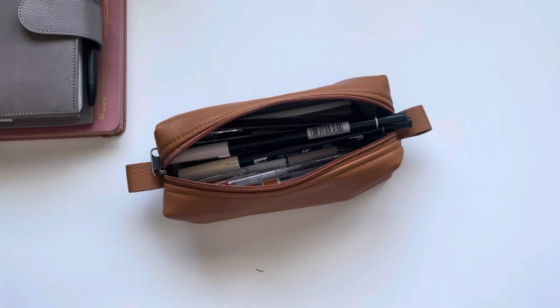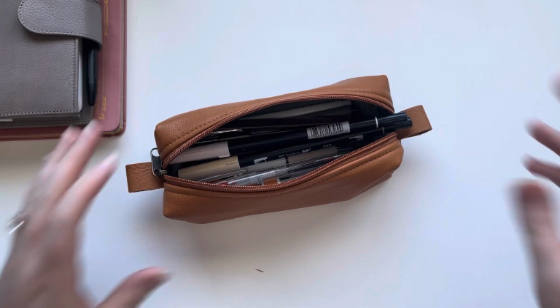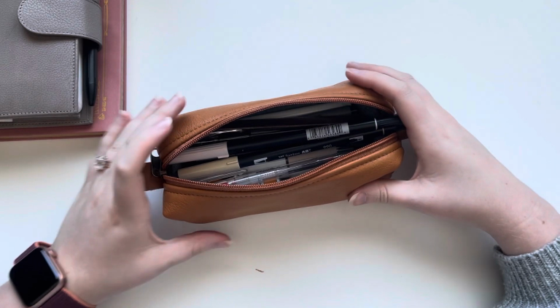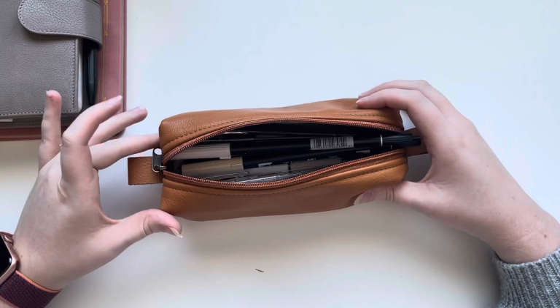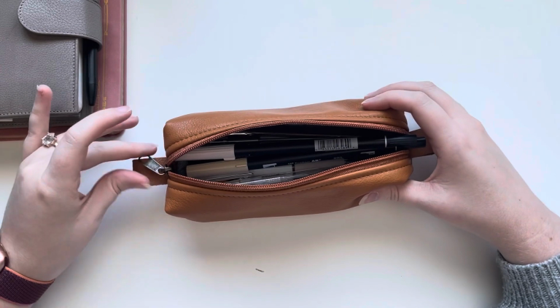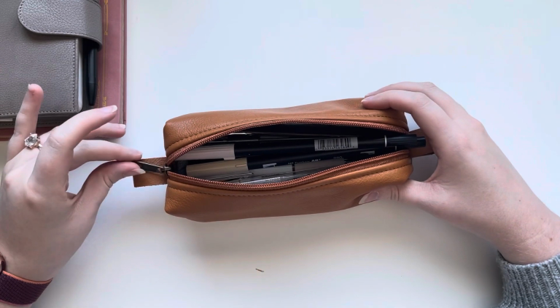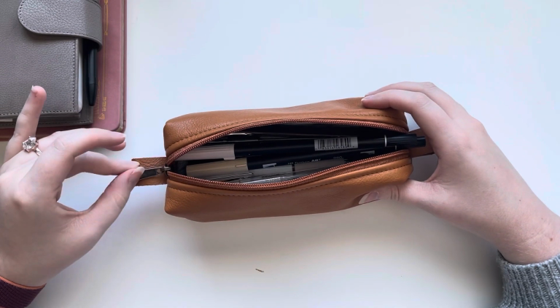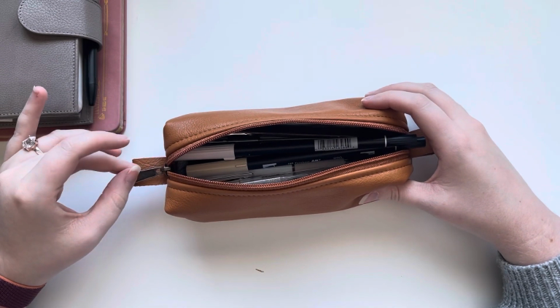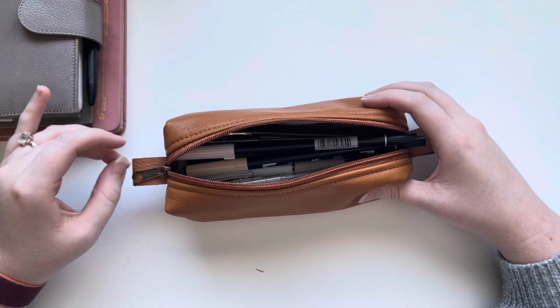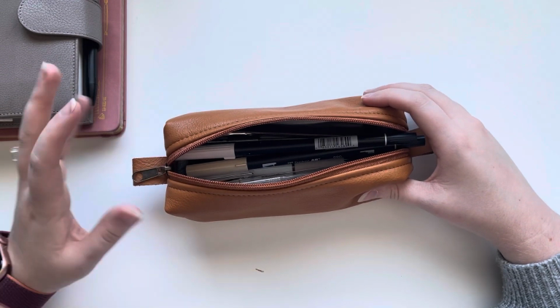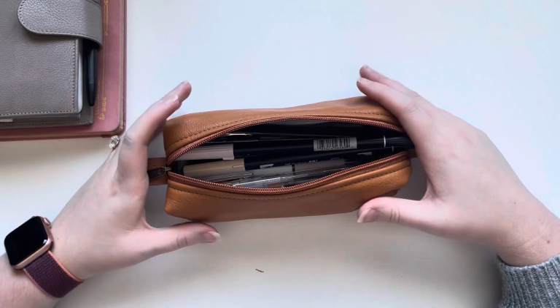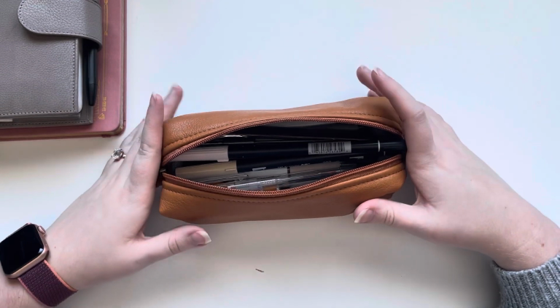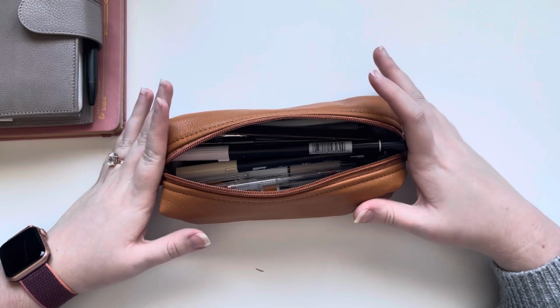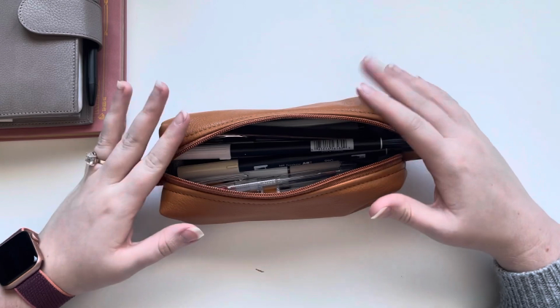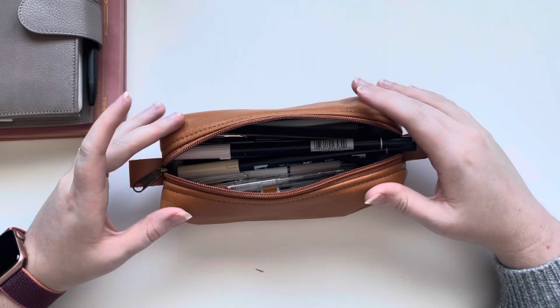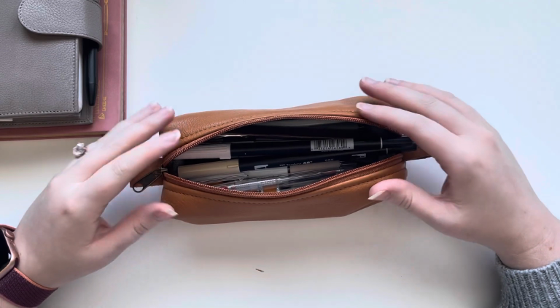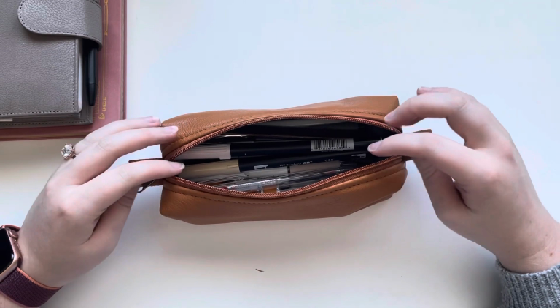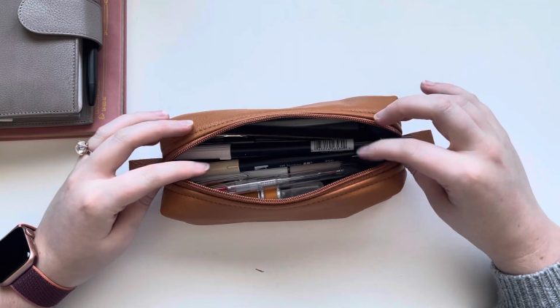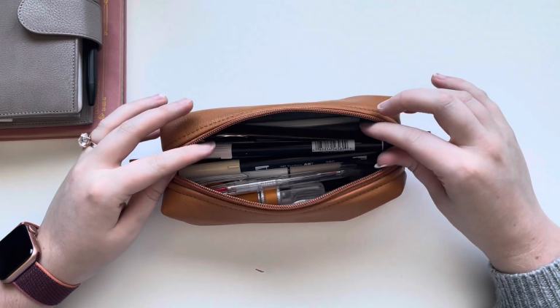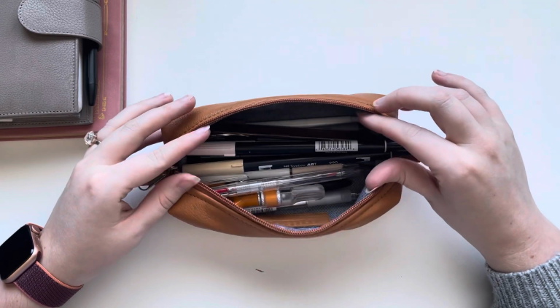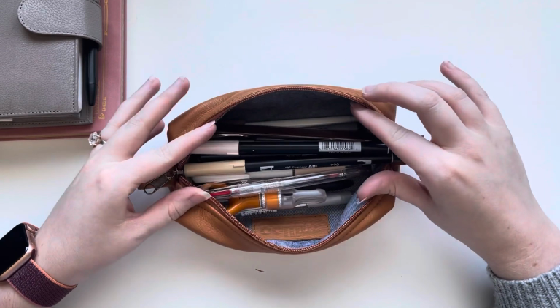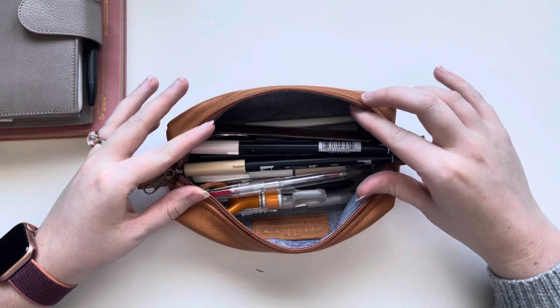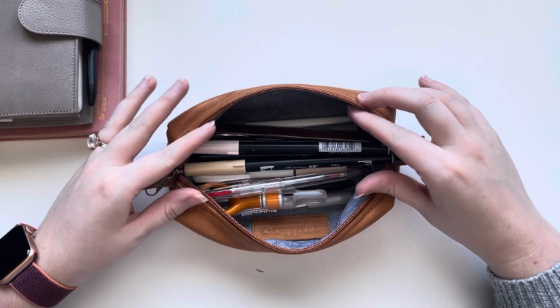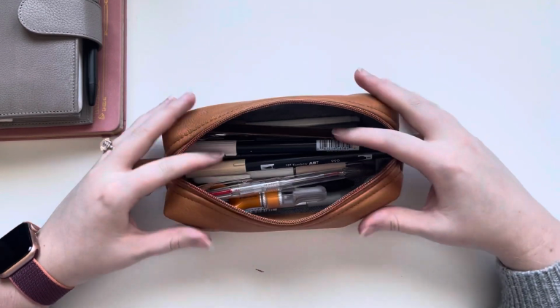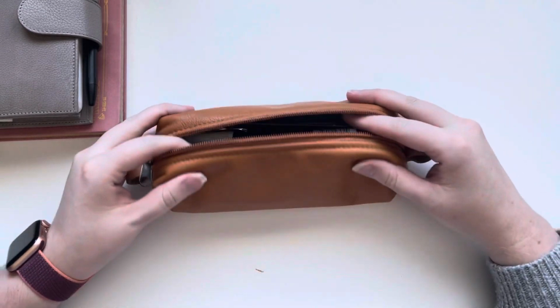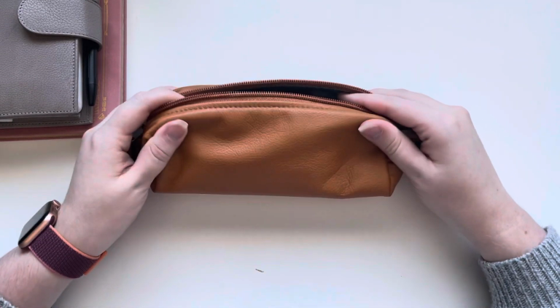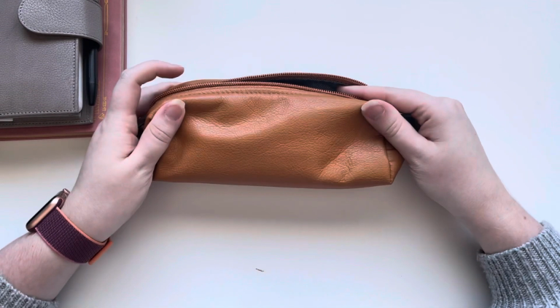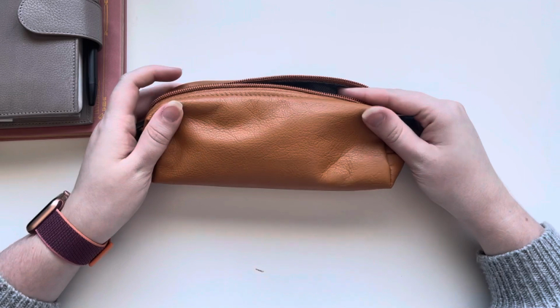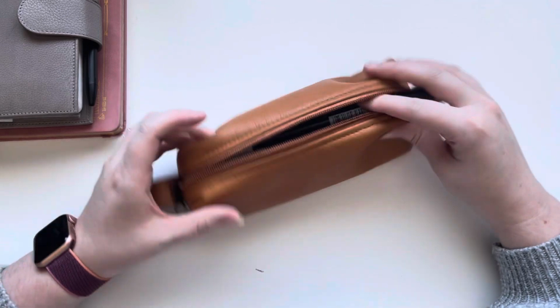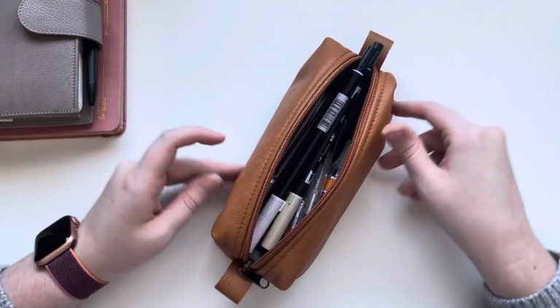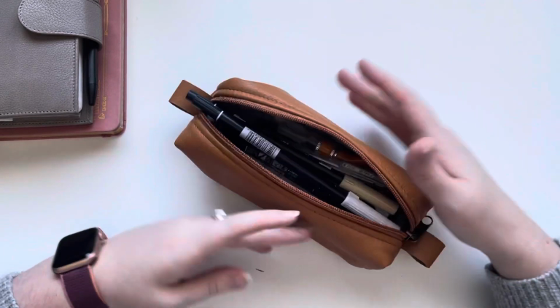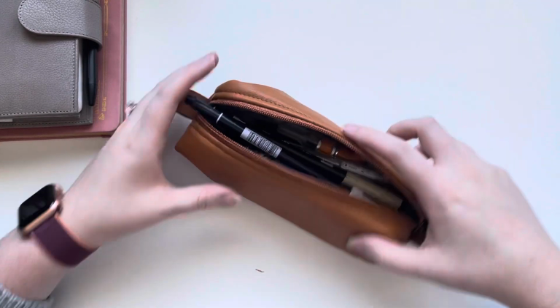Hello everyone! Thanks for stopping by my channel. My name is Cassandra and this is Ella Bella Plans. In today's video I wanted to share a quick what's in my pen case.